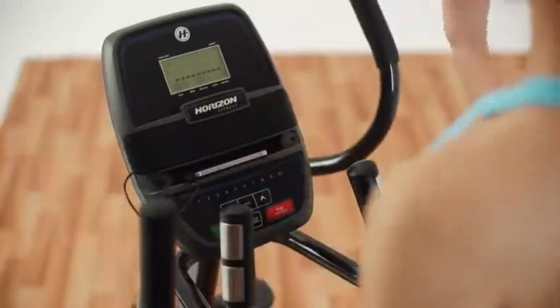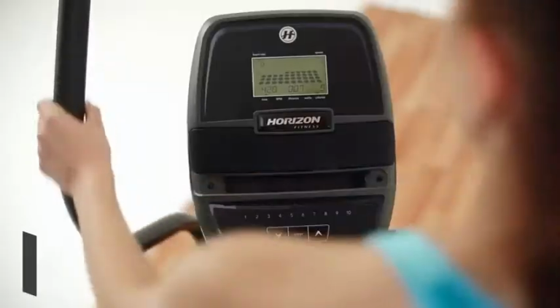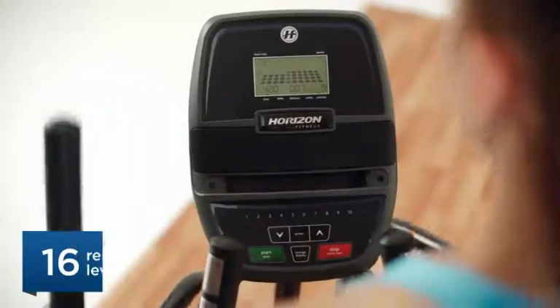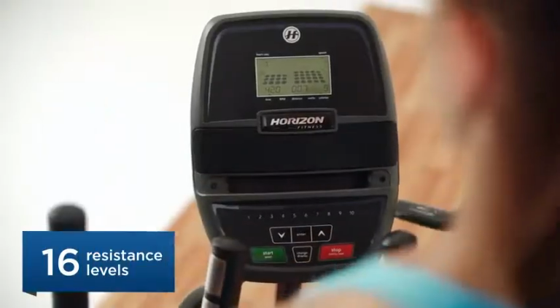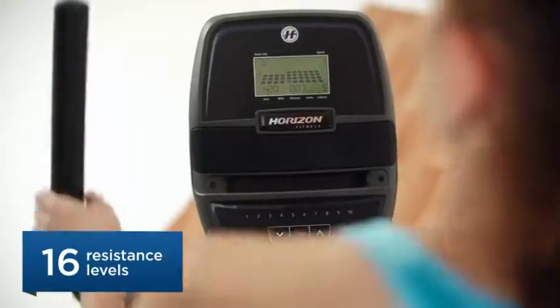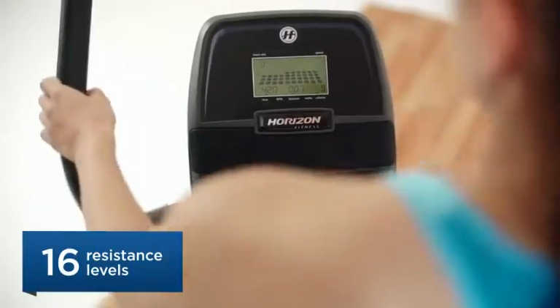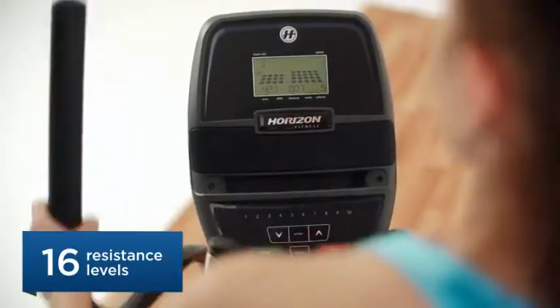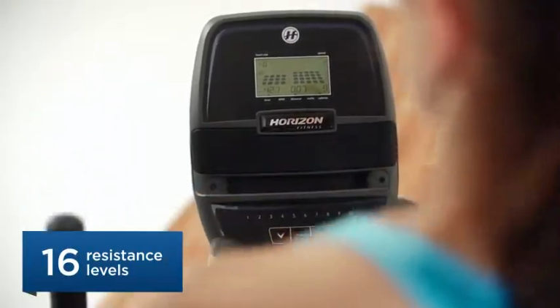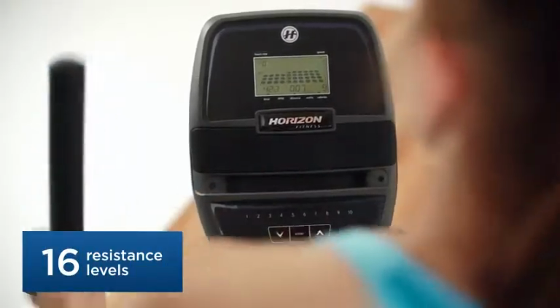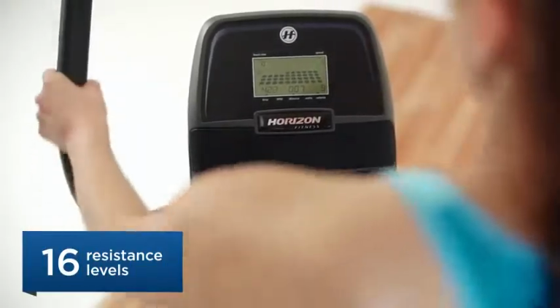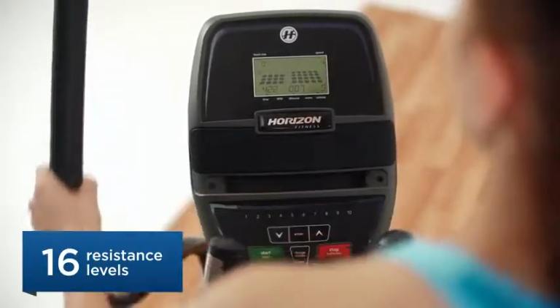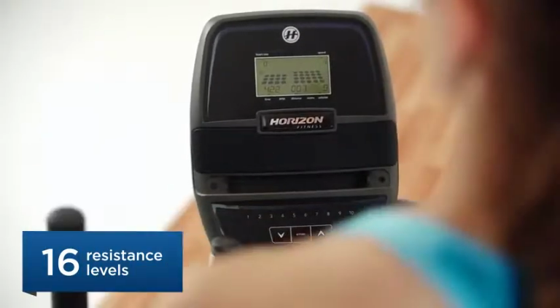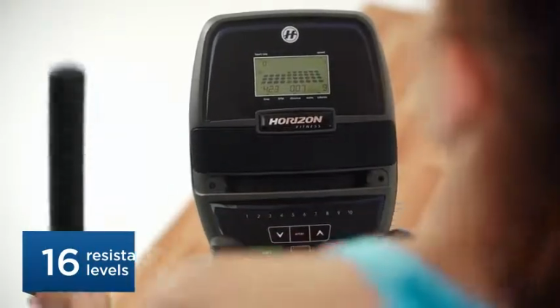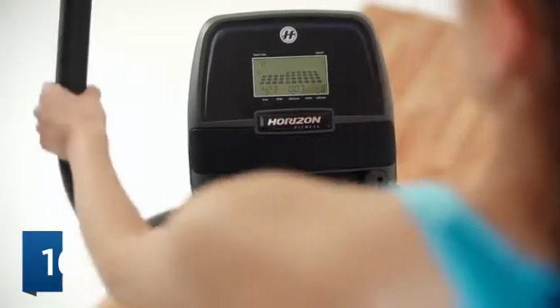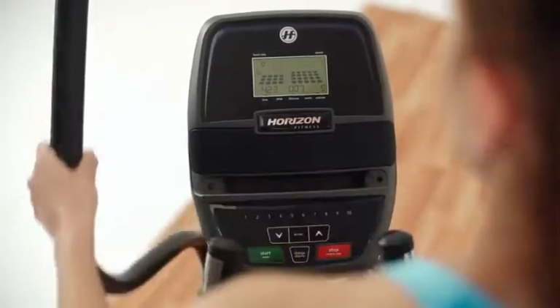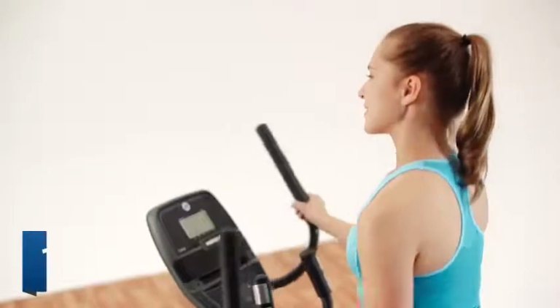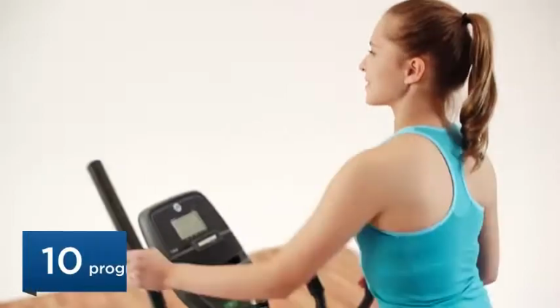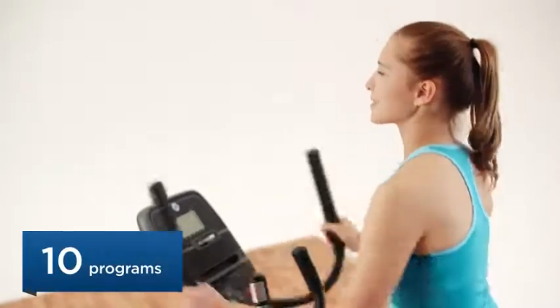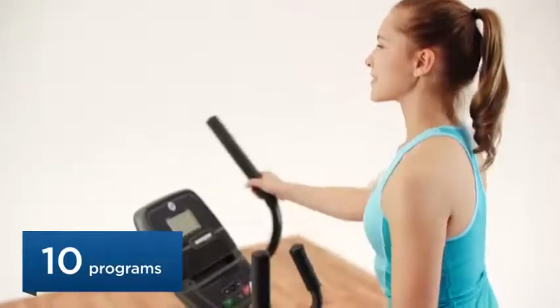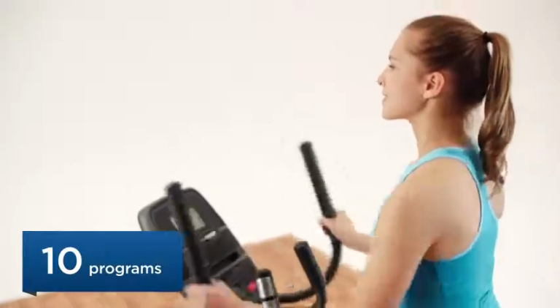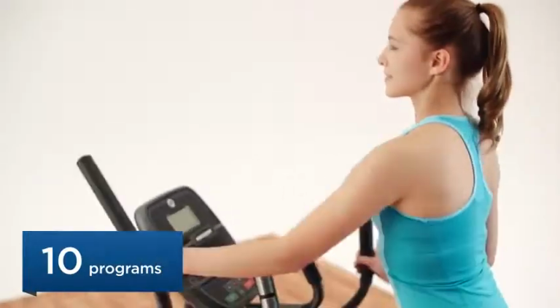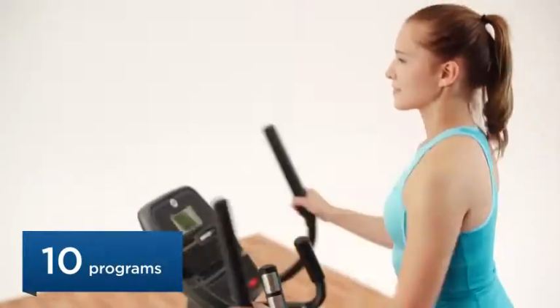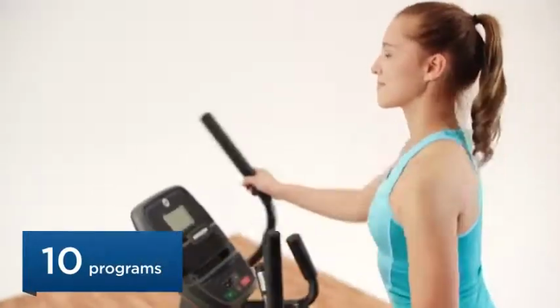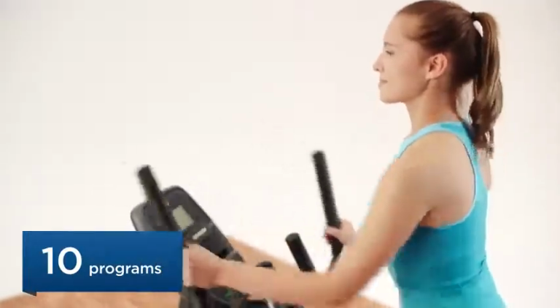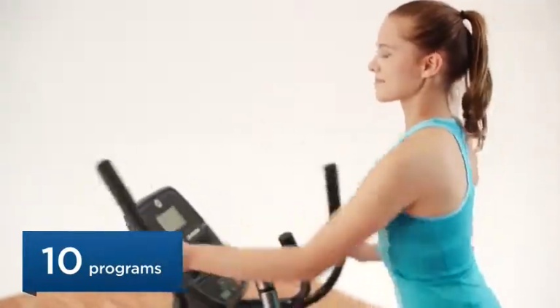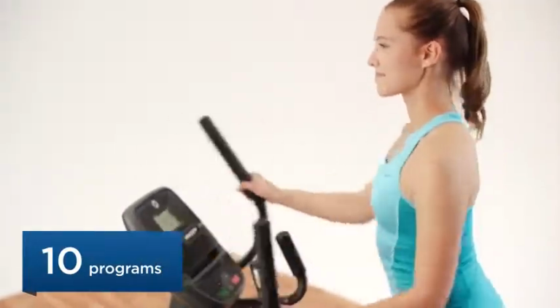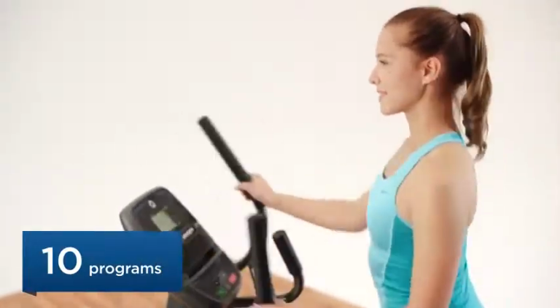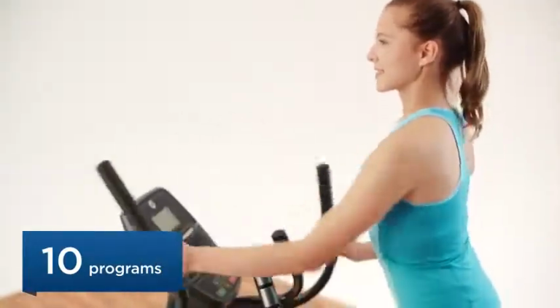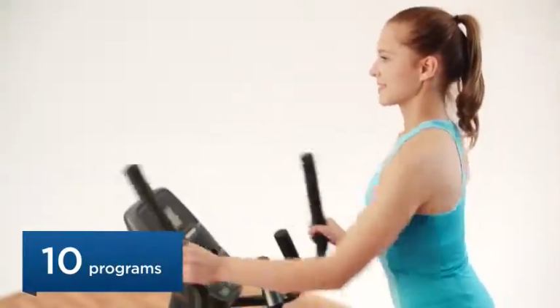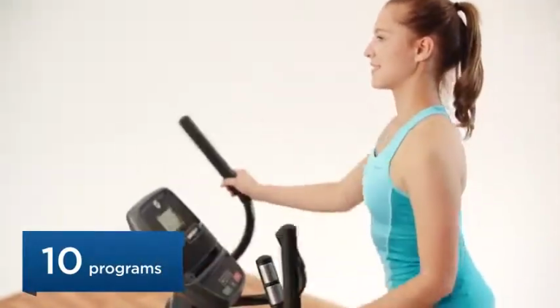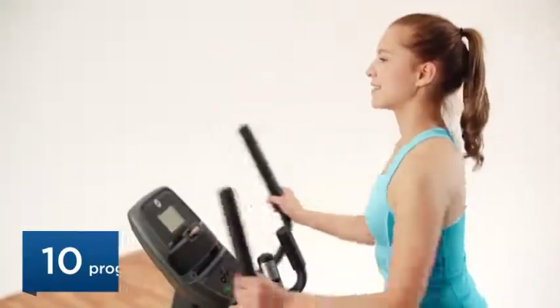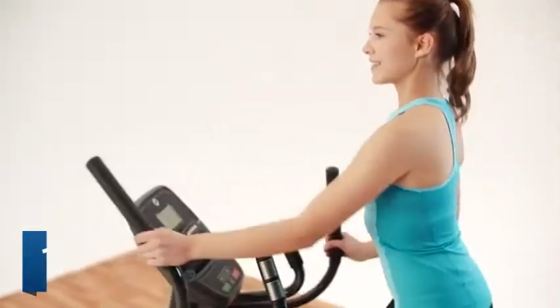Variable resistance levels let you decide if you want to burn more calories or just get in an easy workout. Or choose a preset program and let the machine set your course.